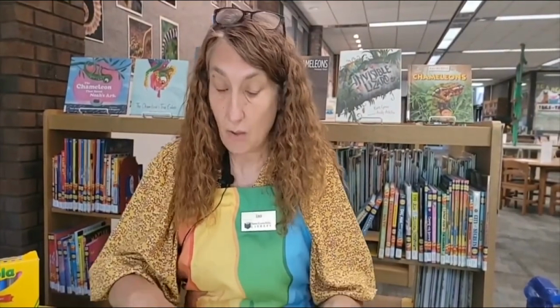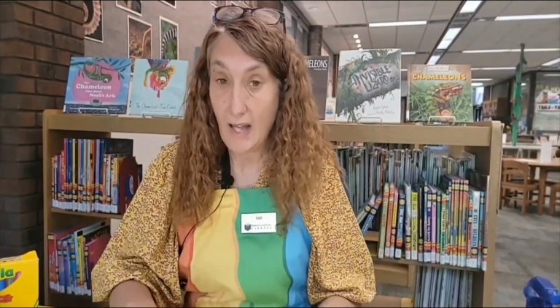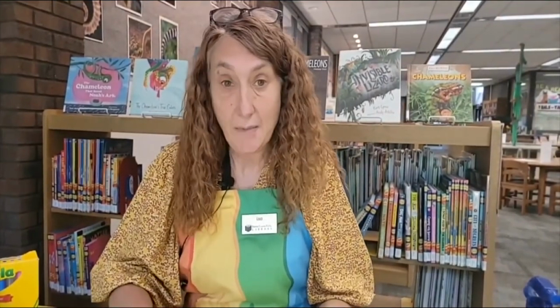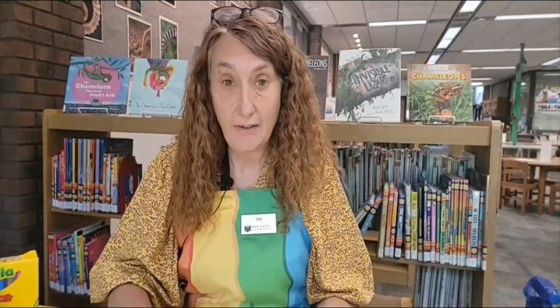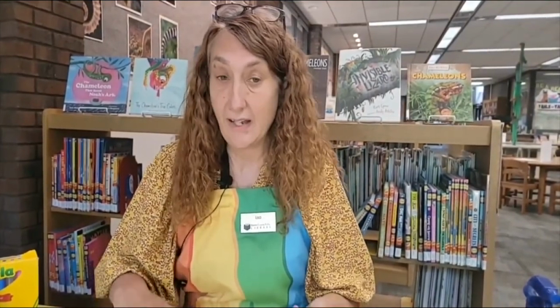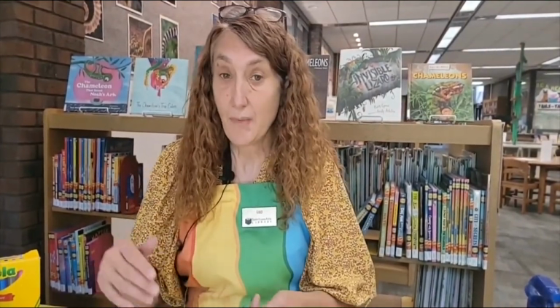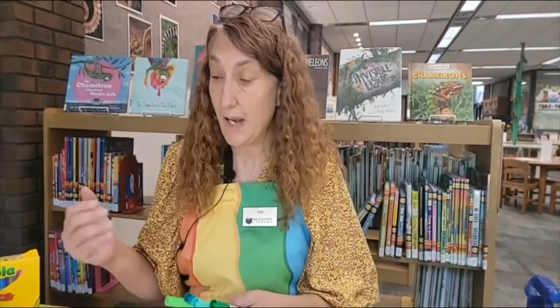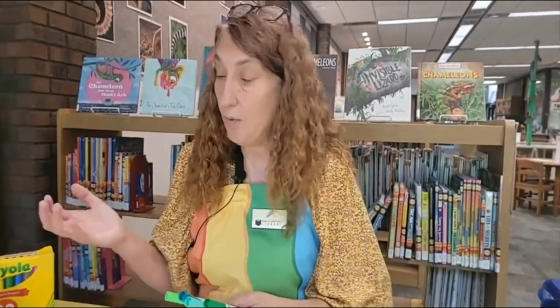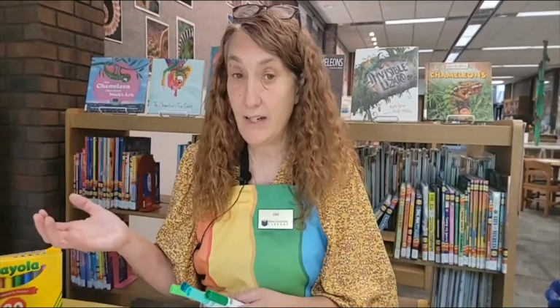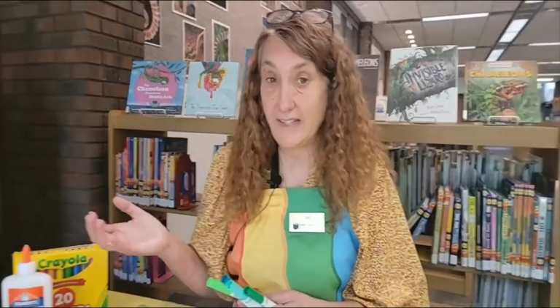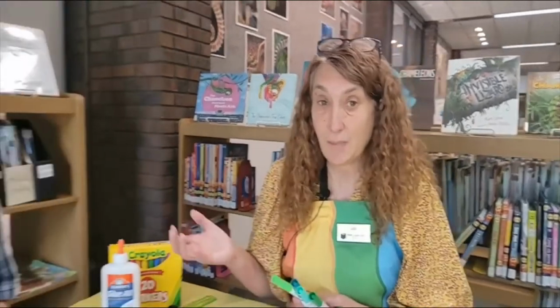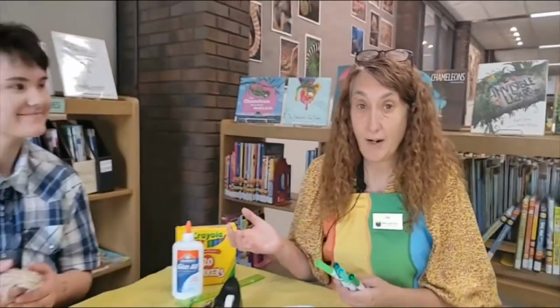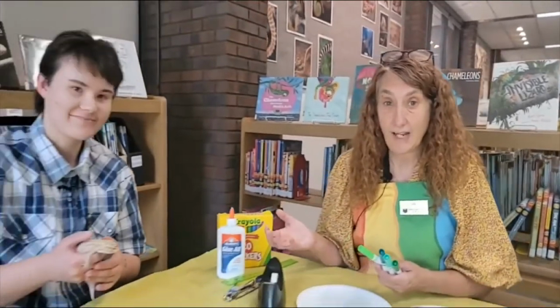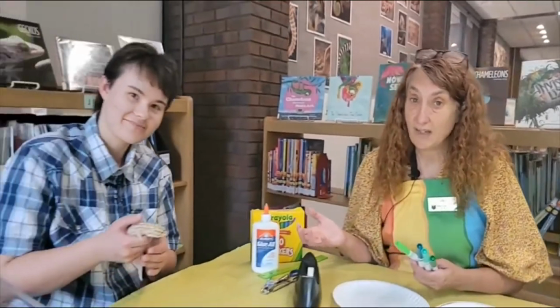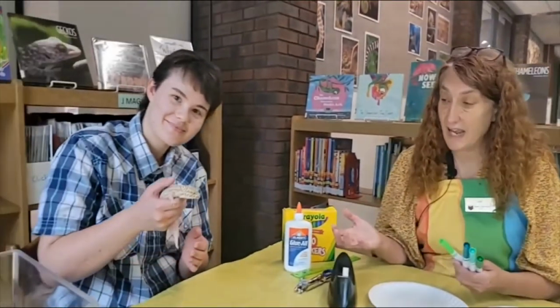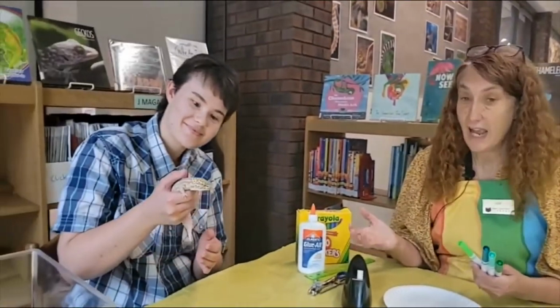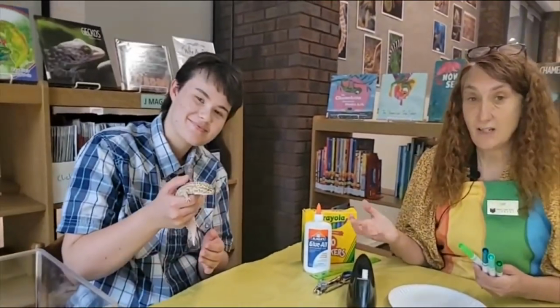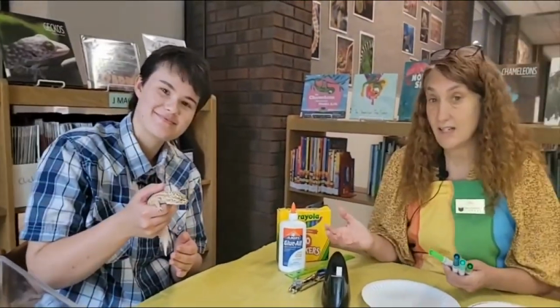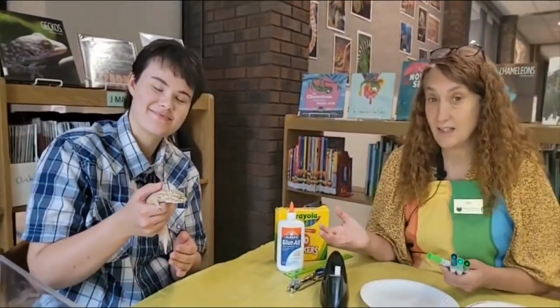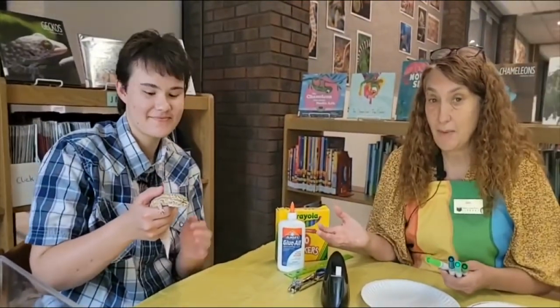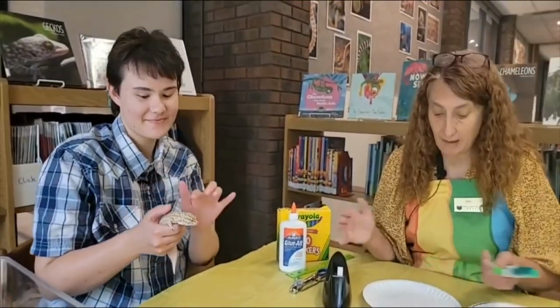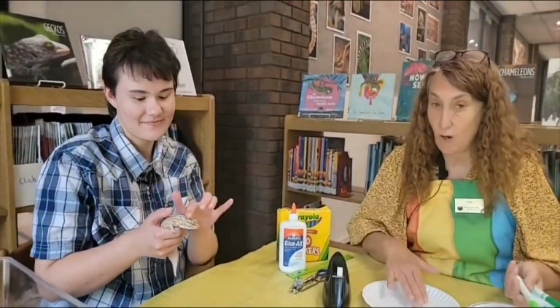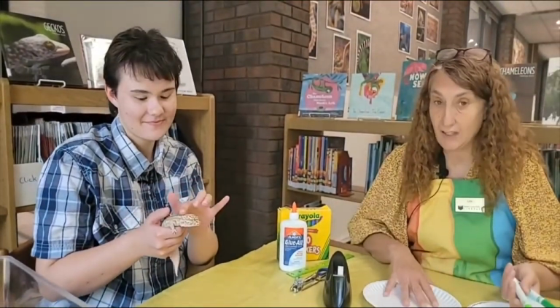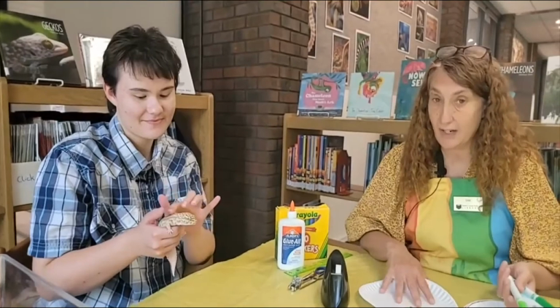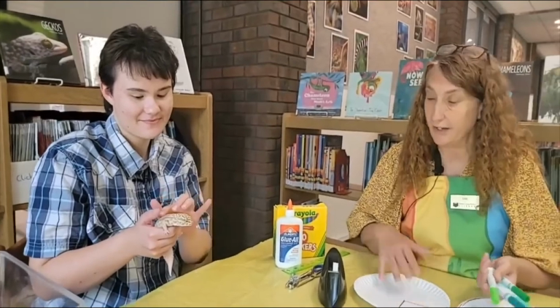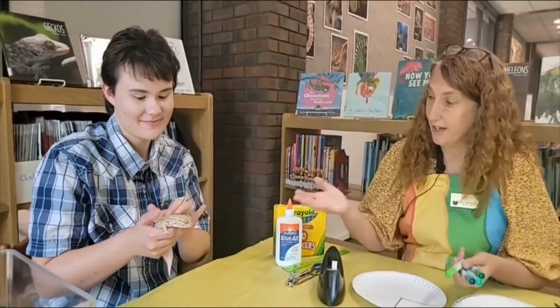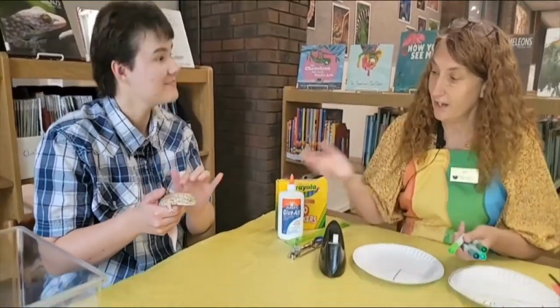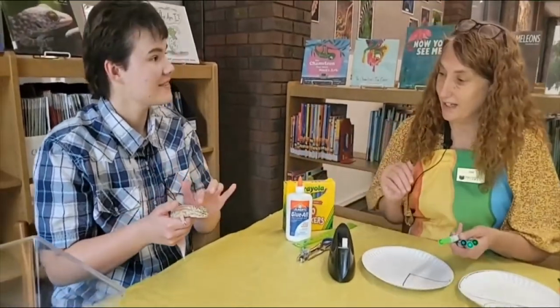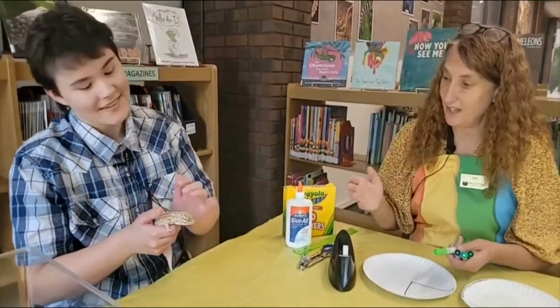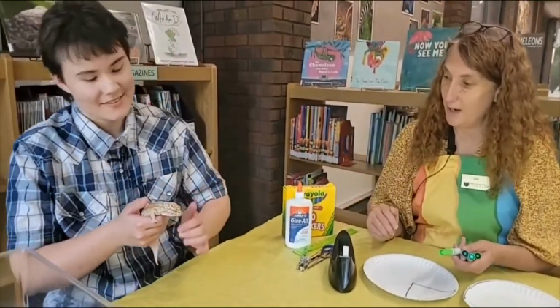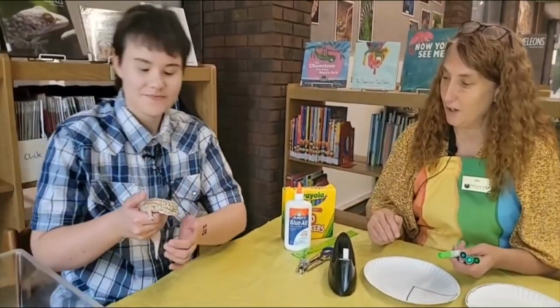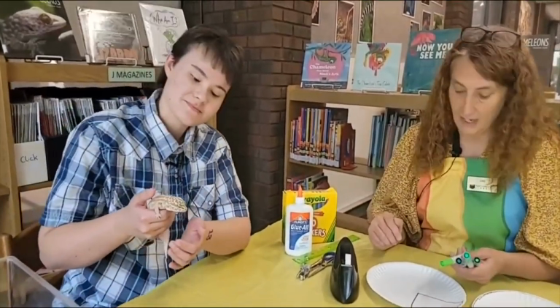So while I'm coloring this, my co-worker Alexis here has brought her gecko in today and she's going to tell us a little bit about that while I do my coloring. Go ahead Alexis, tell us about your gecko.